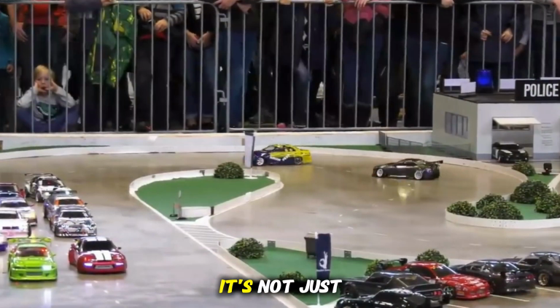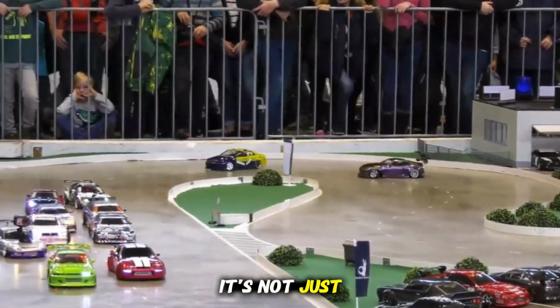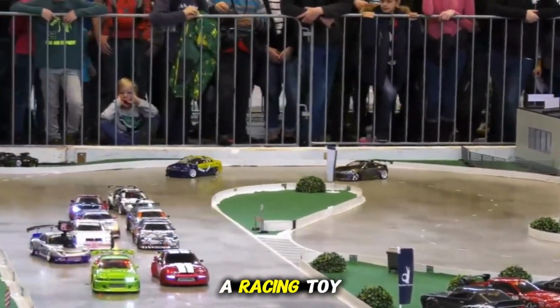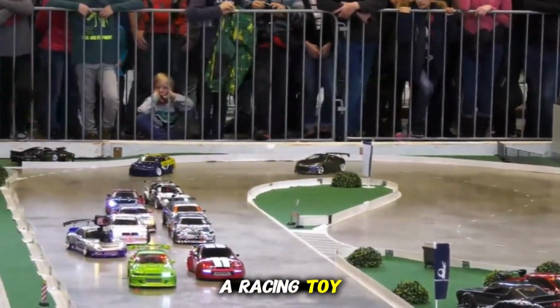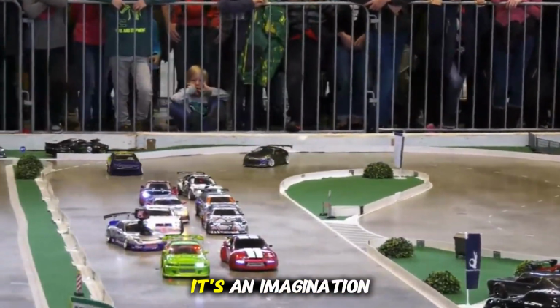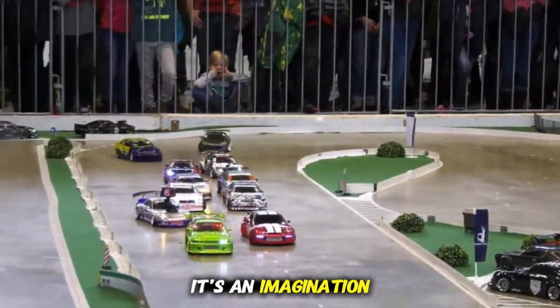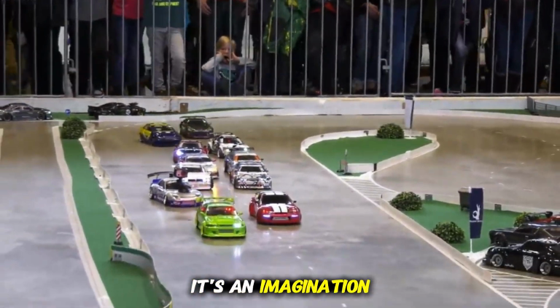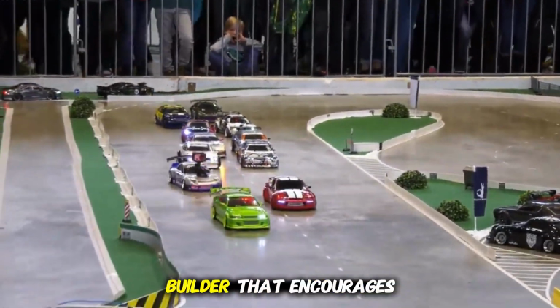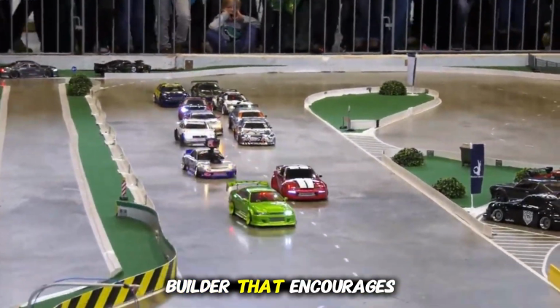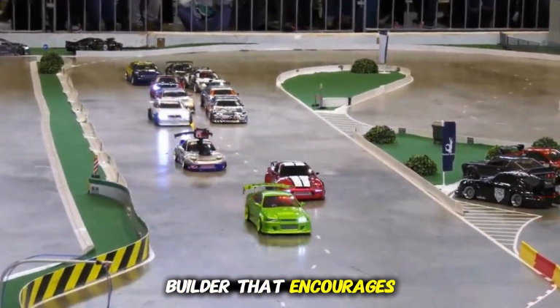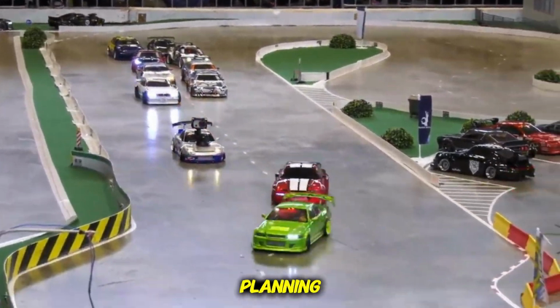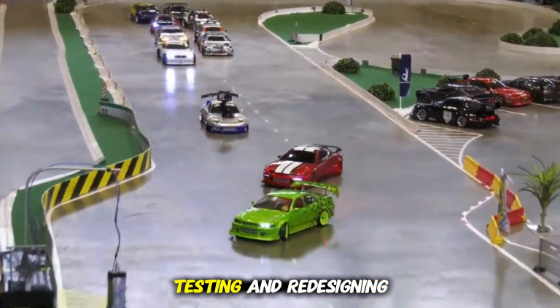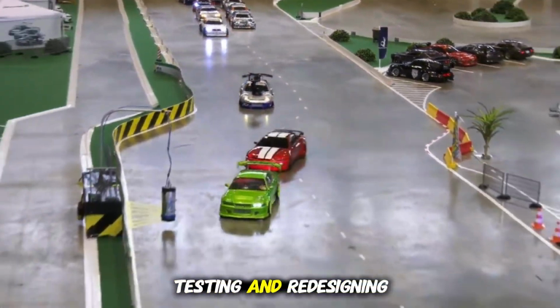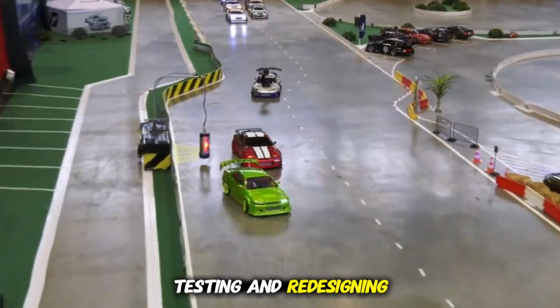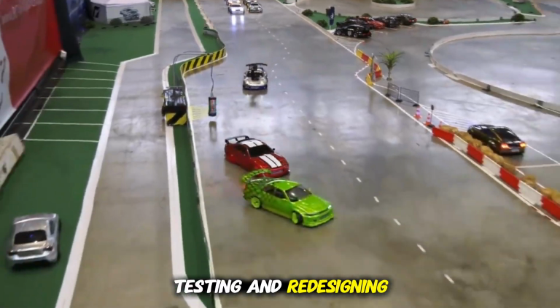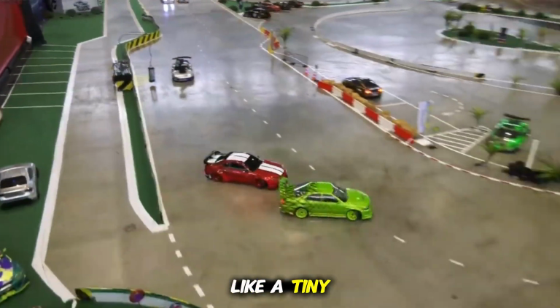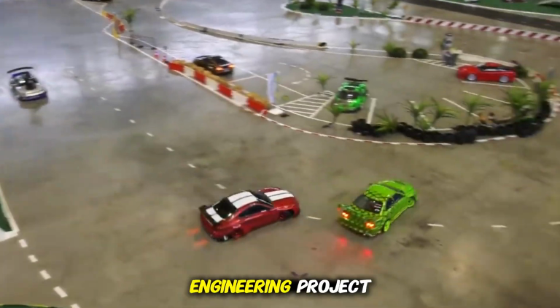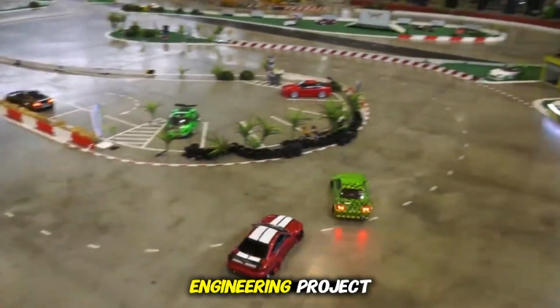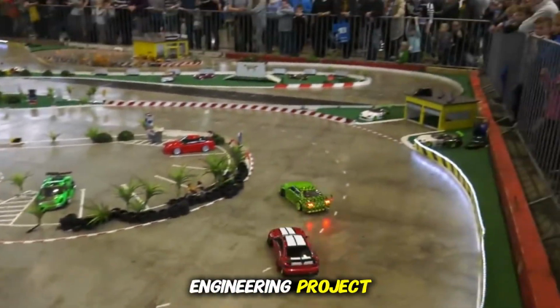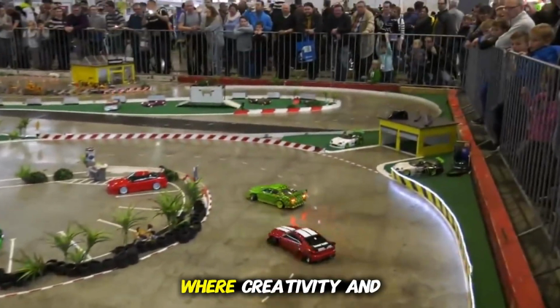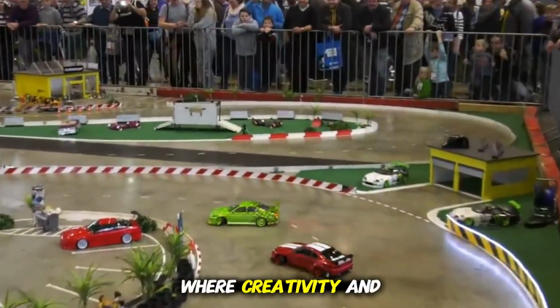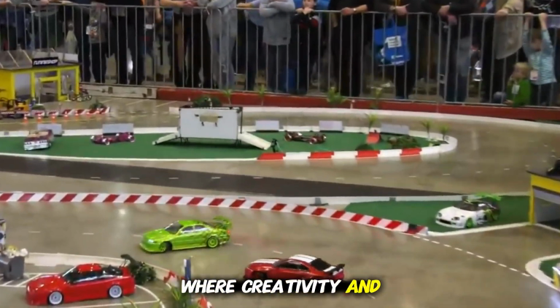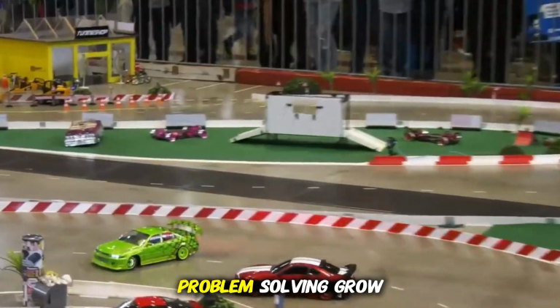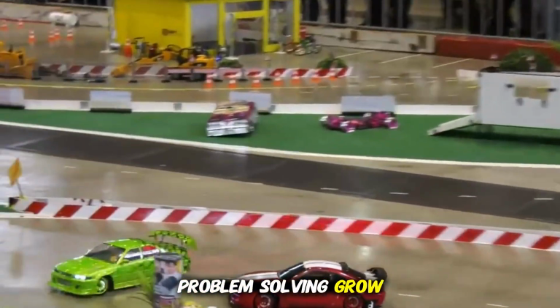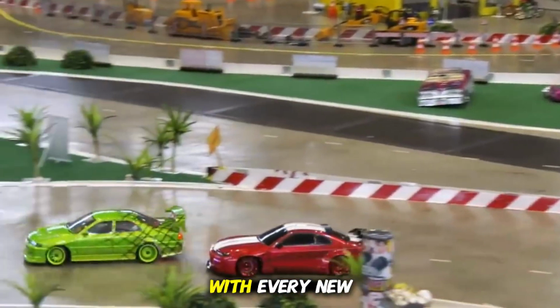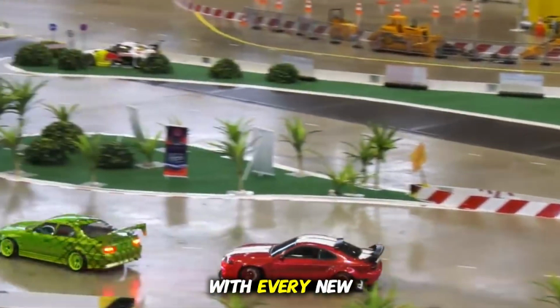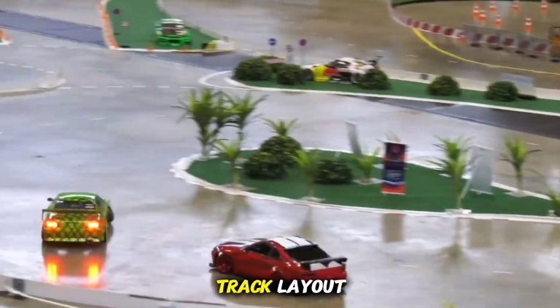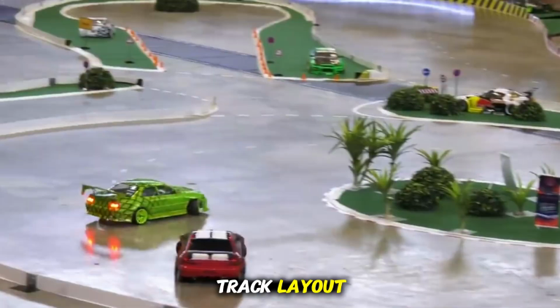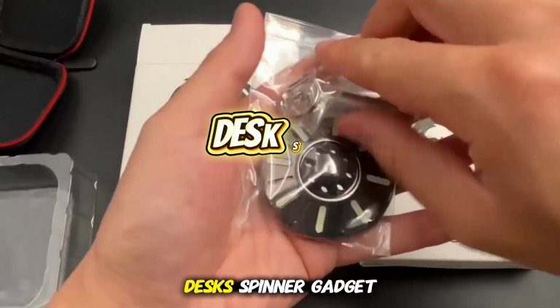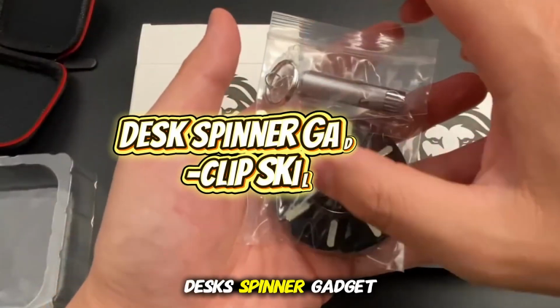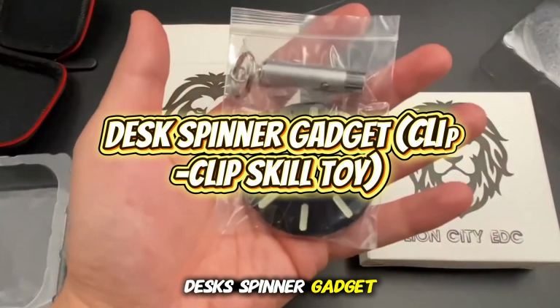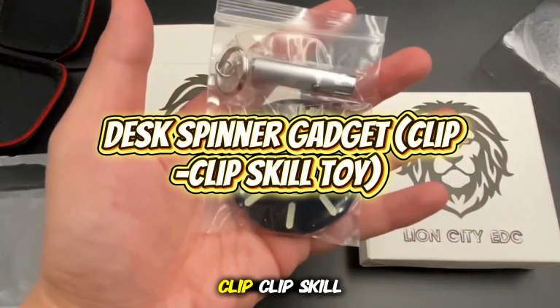It's not just a racing toy — it's an imagination builder that encourages planning, testing, and redesigning, like a tiny engineering project where creativity and problem-solving grow with every new track layout.